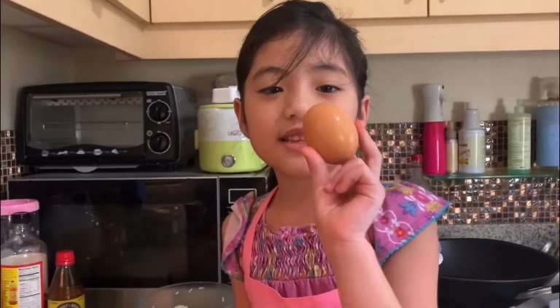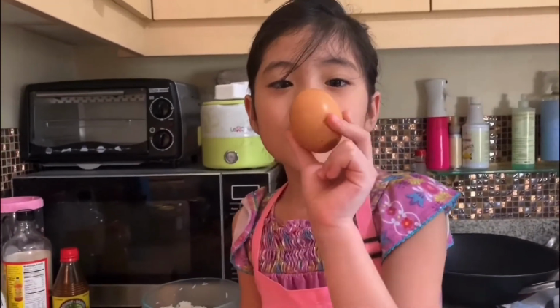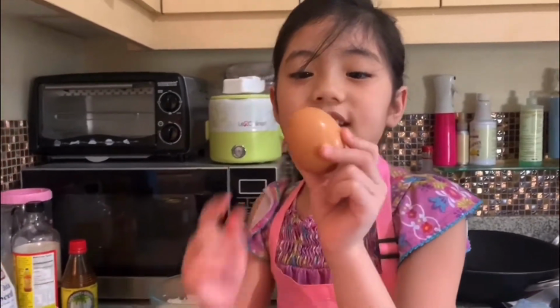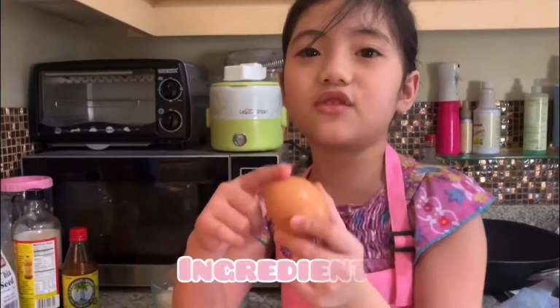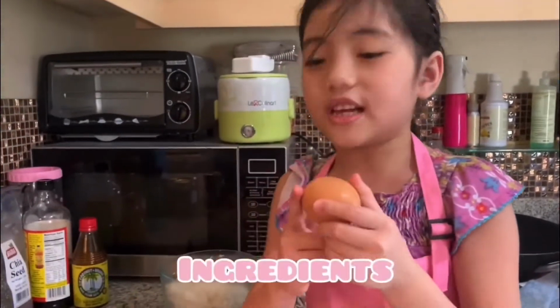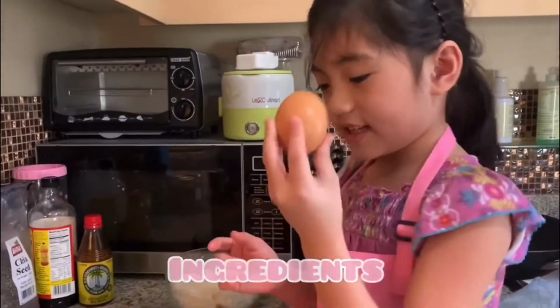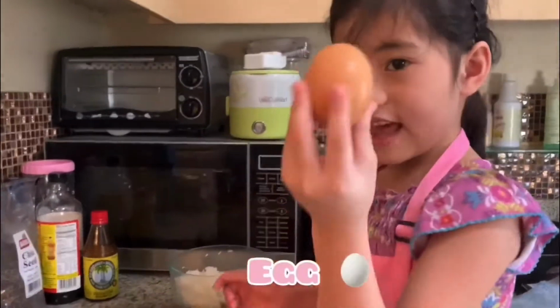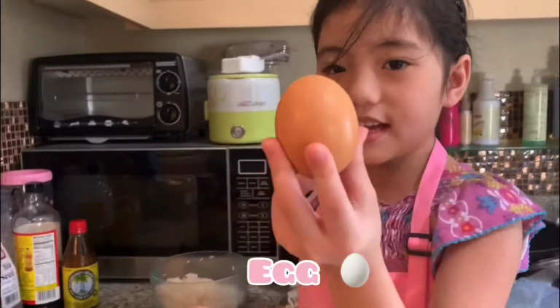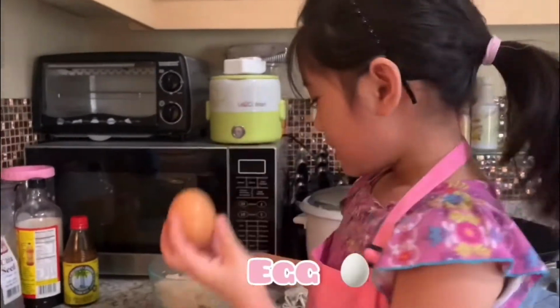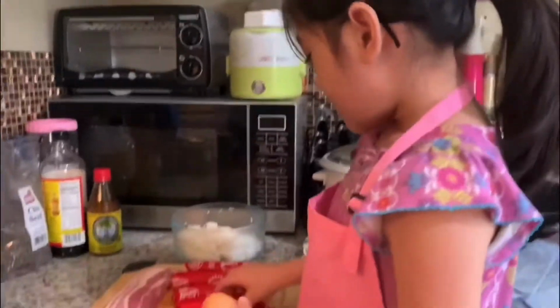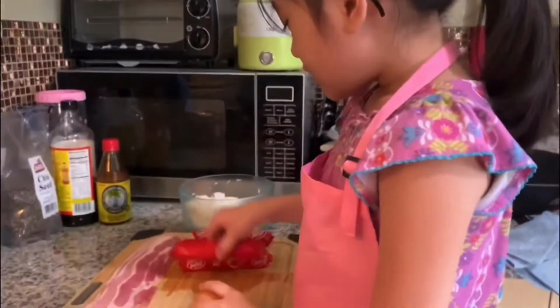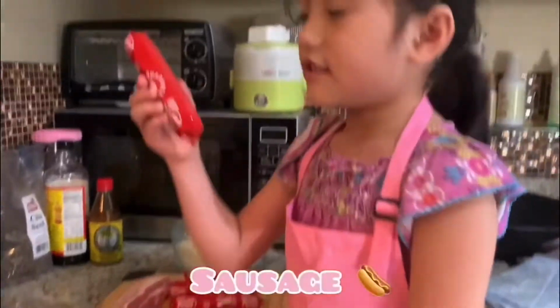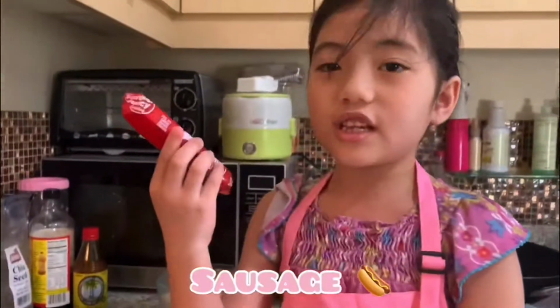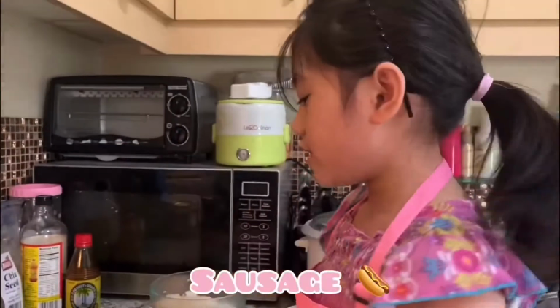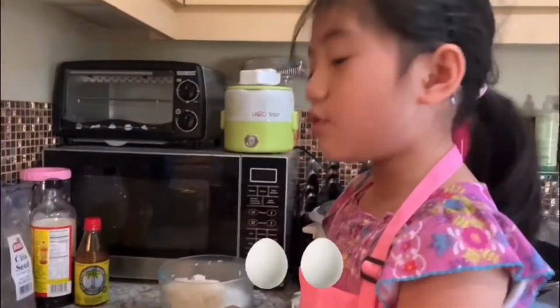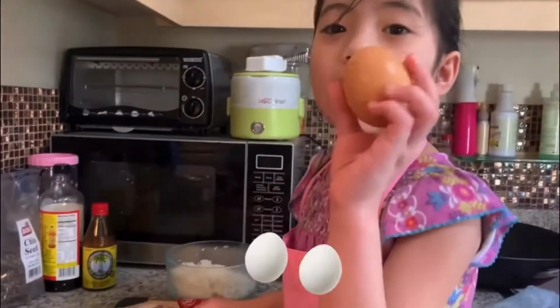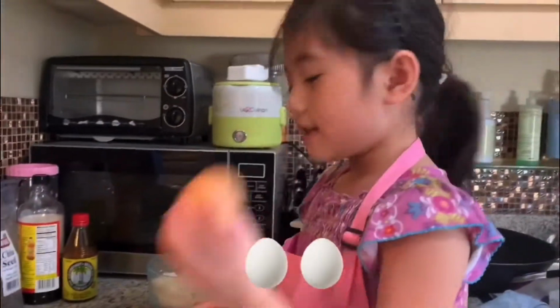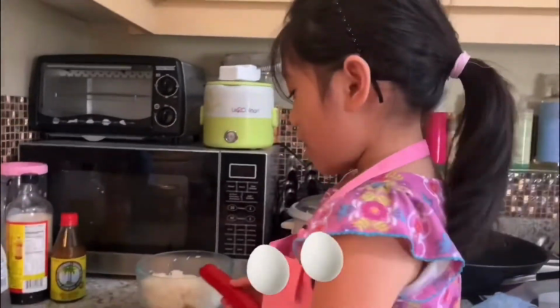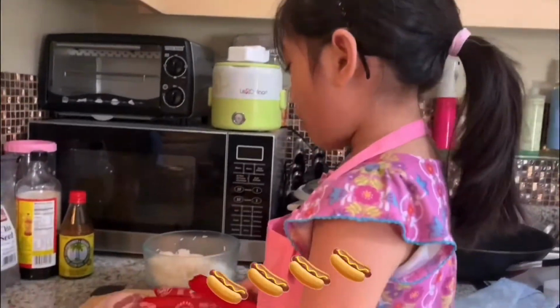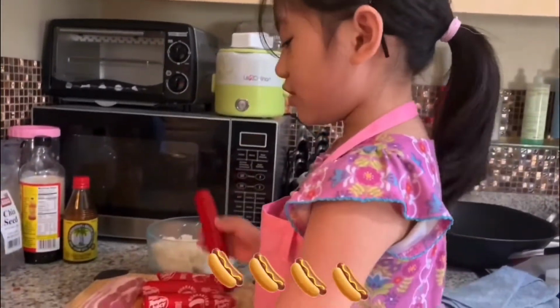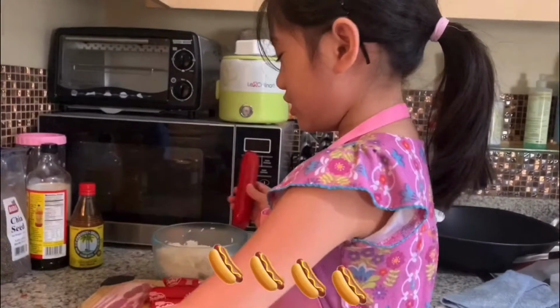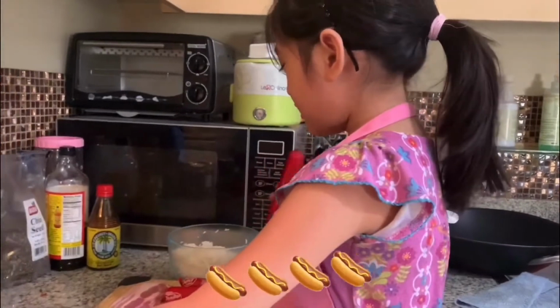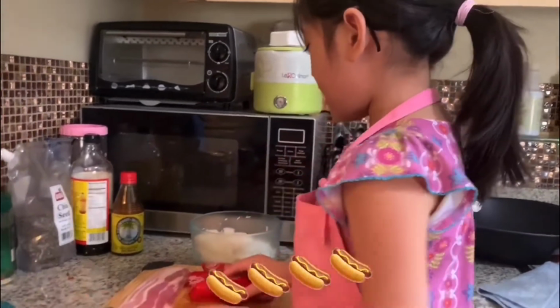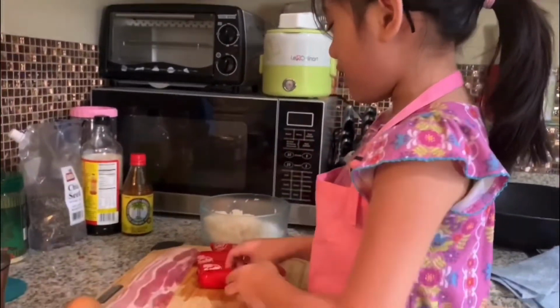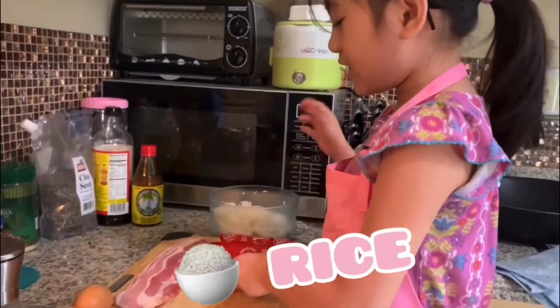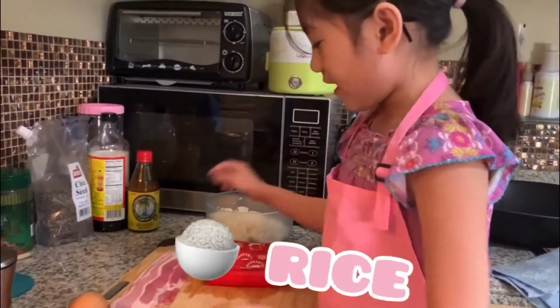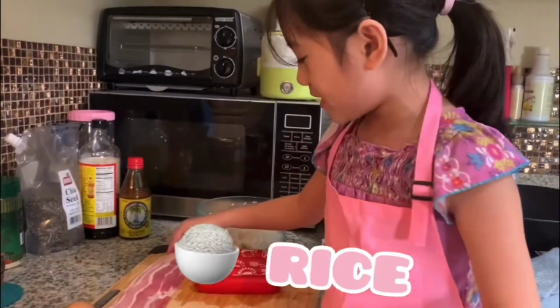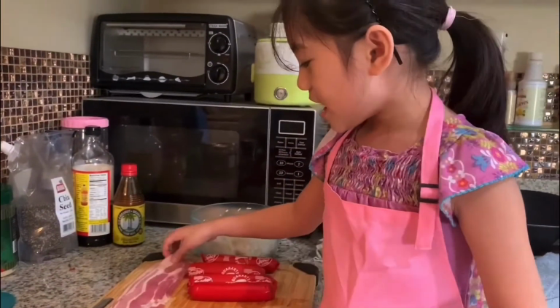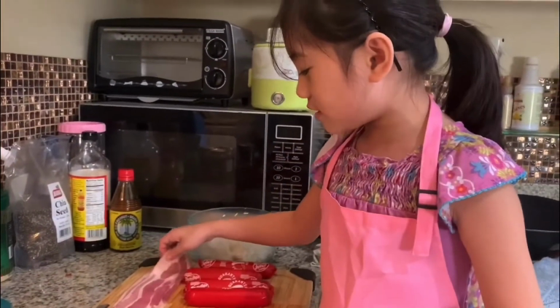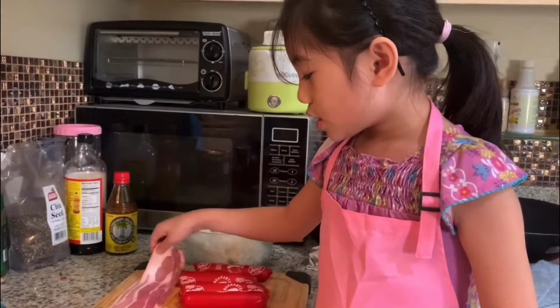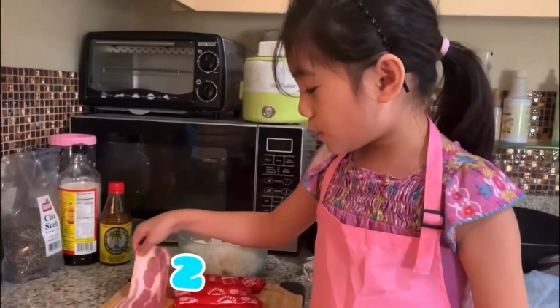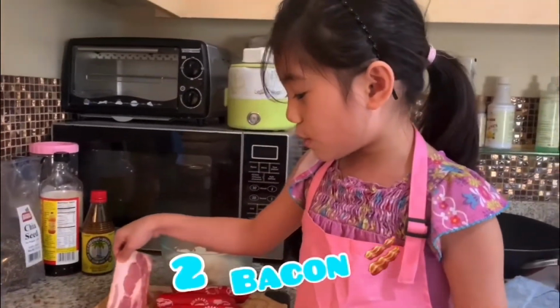So, this is the ingredients. This is an egg, sausage — we need two eggs, four sausages, and rice, that's very important, and also two bacon.